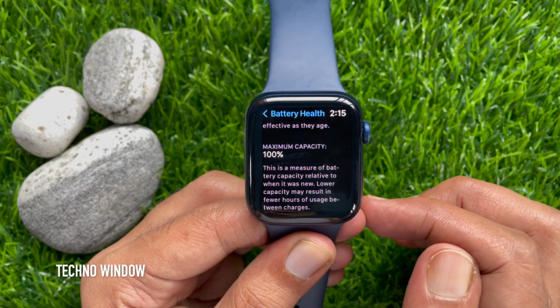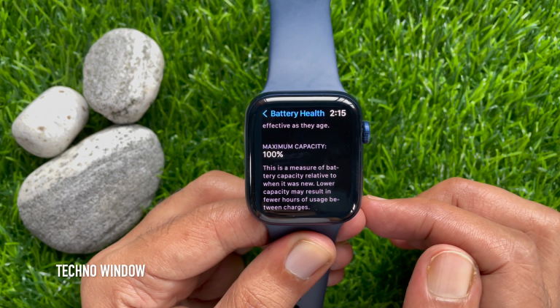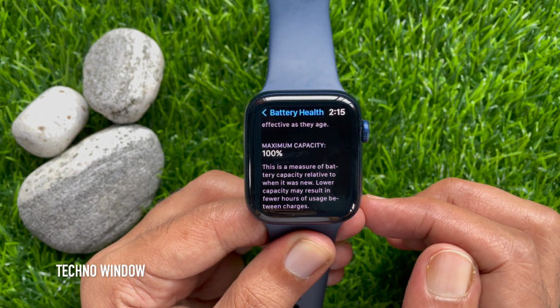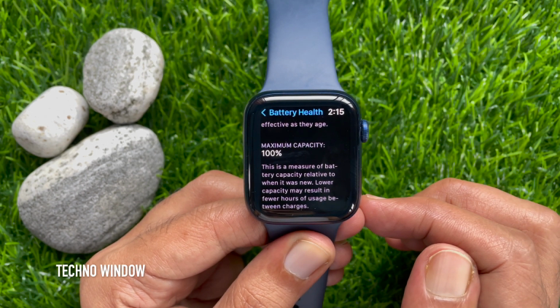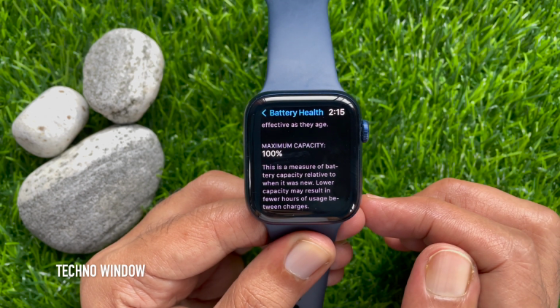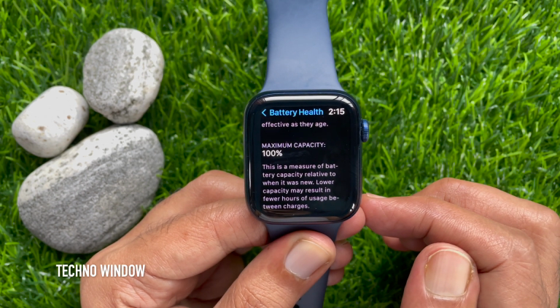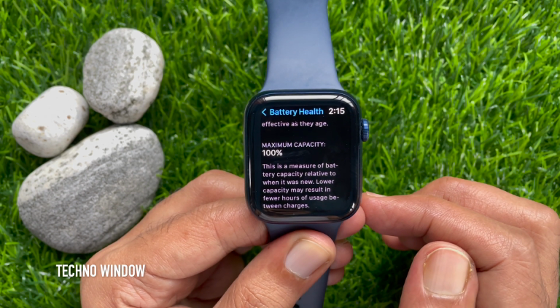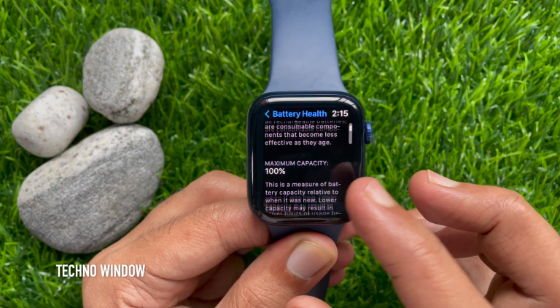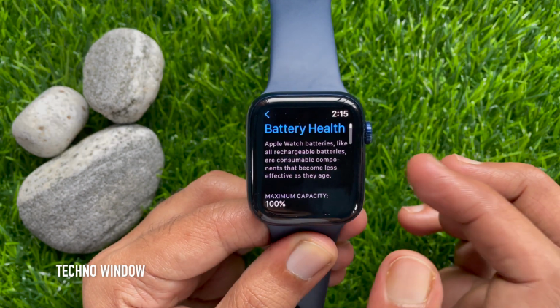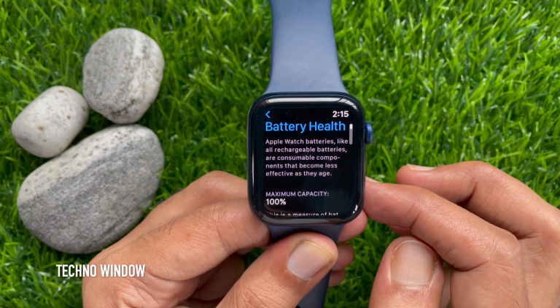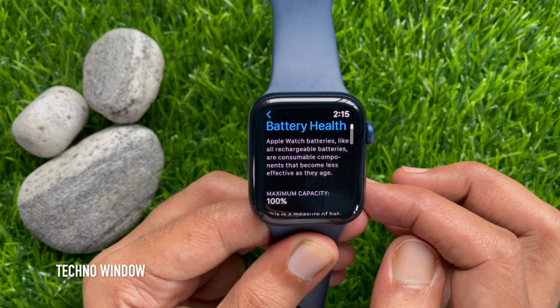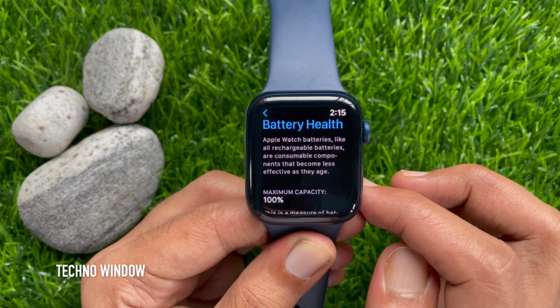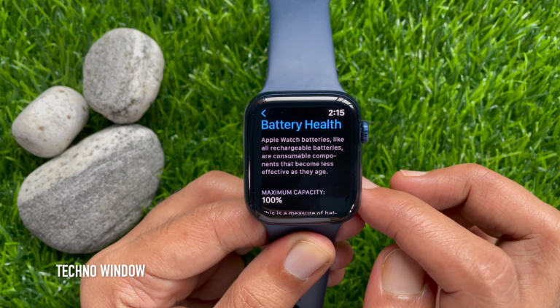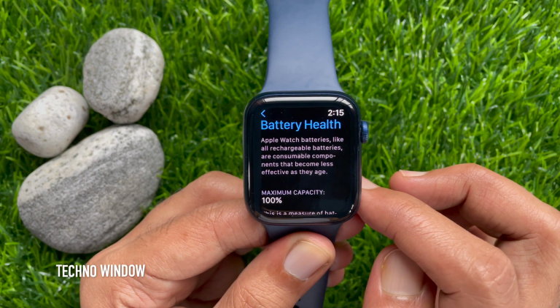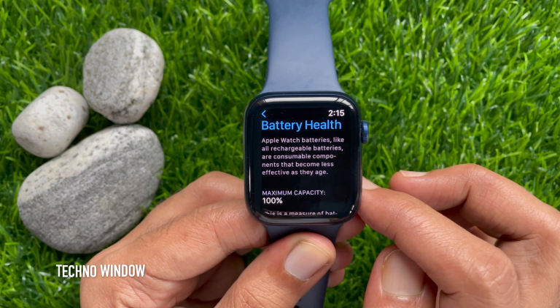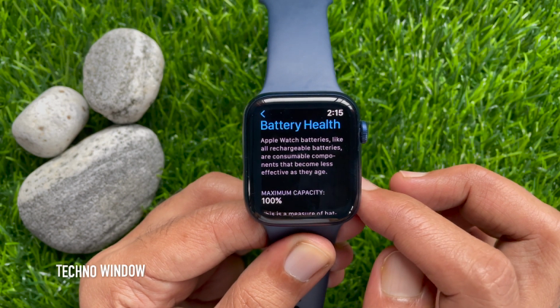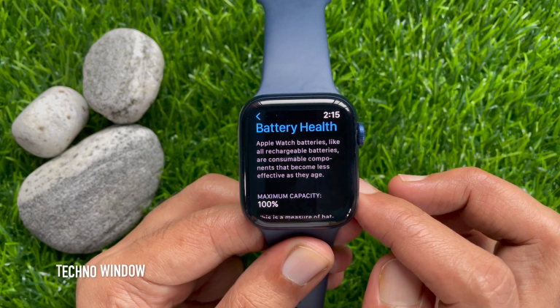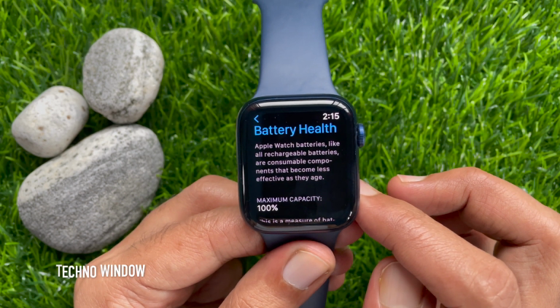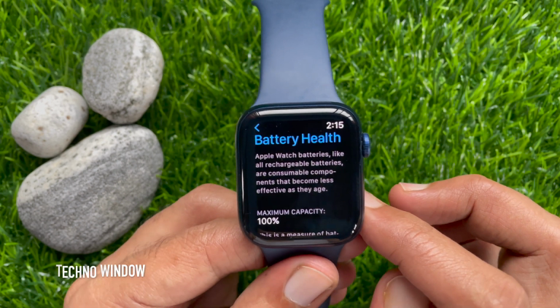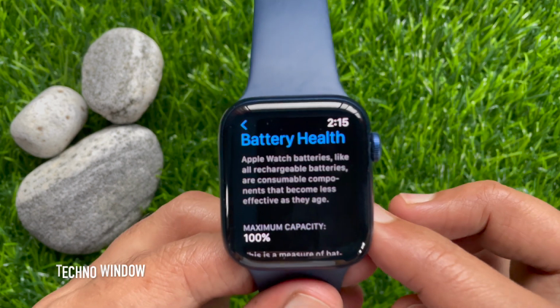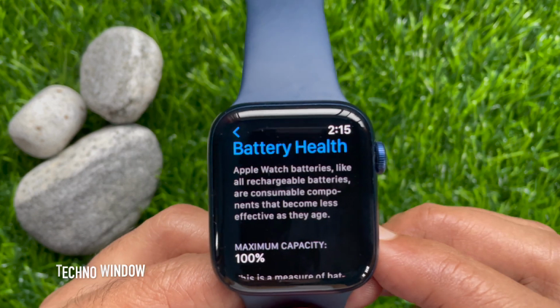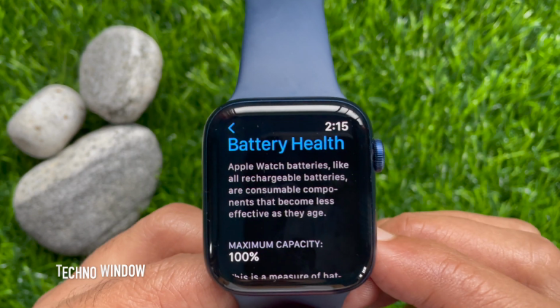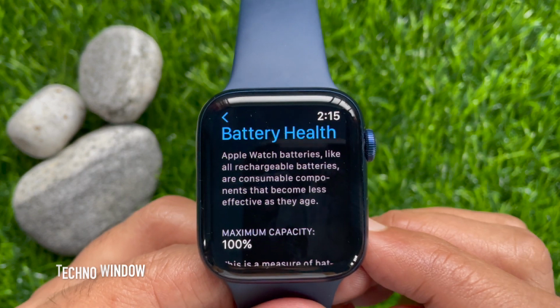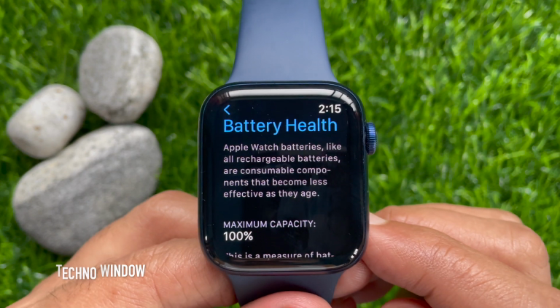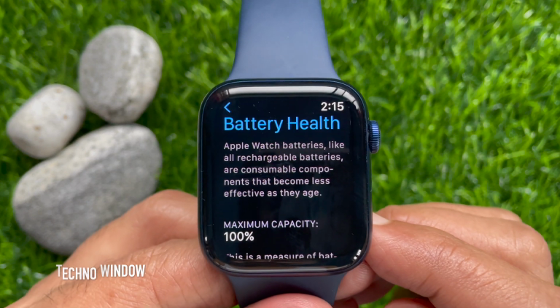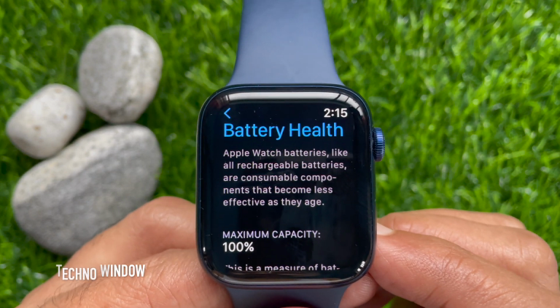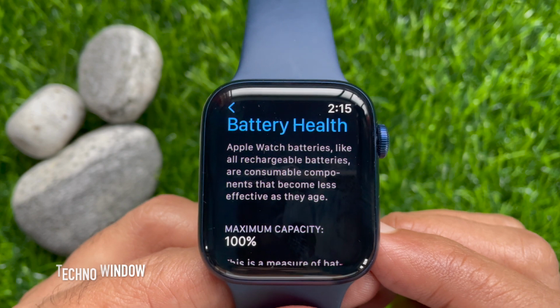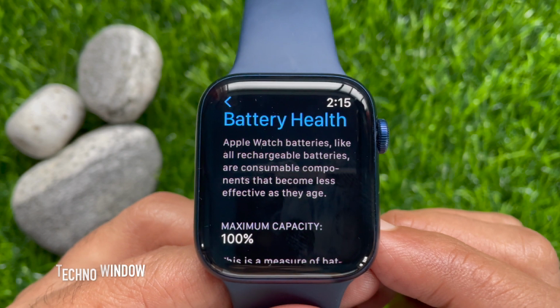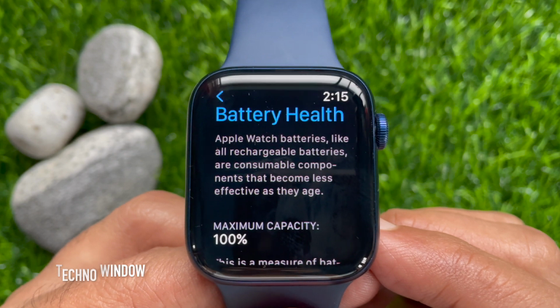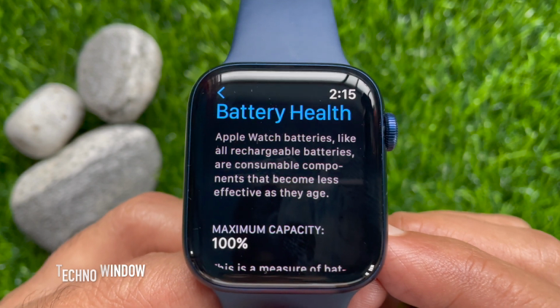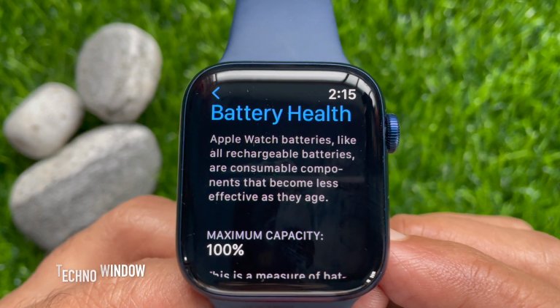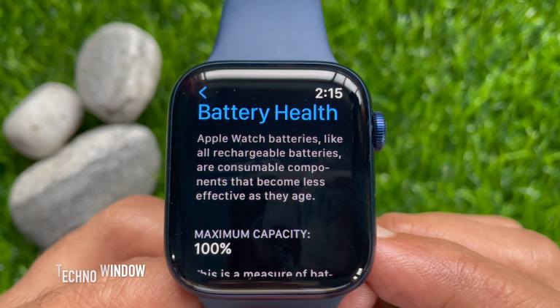A new Apple Watch will have 100% battery health. So from here you can check your Apple Watch battery health on watchOS 8.